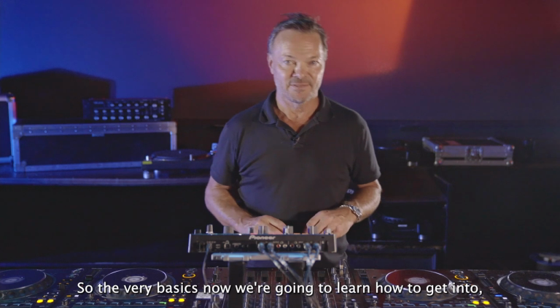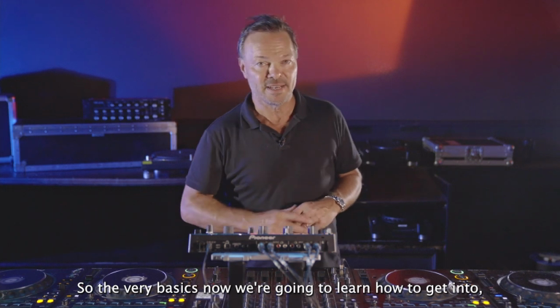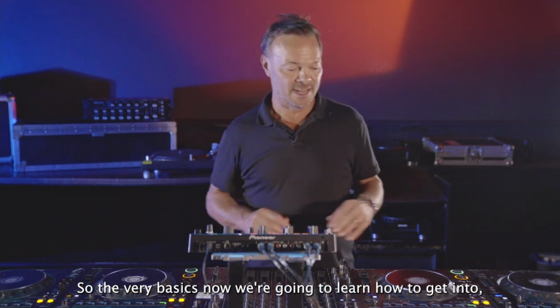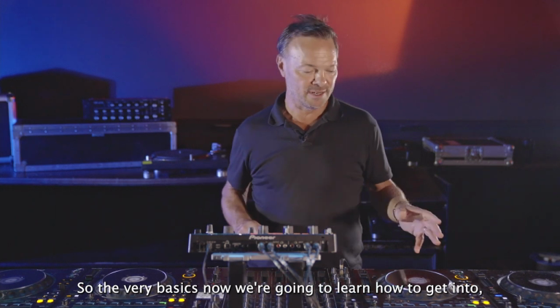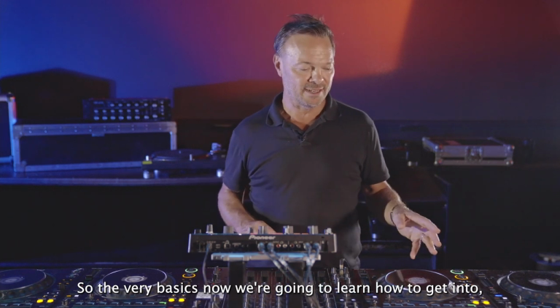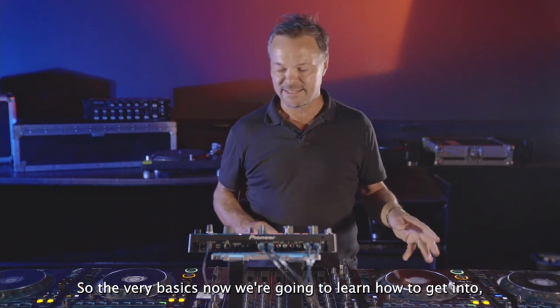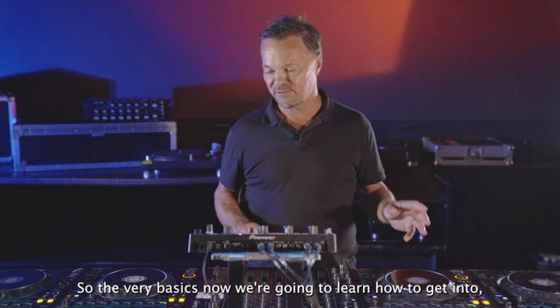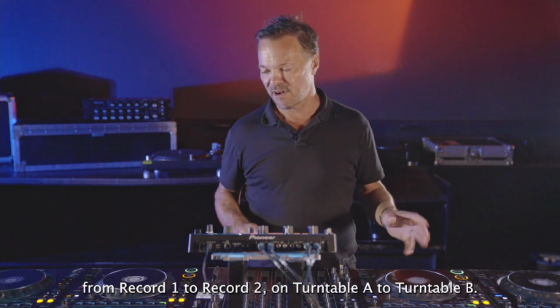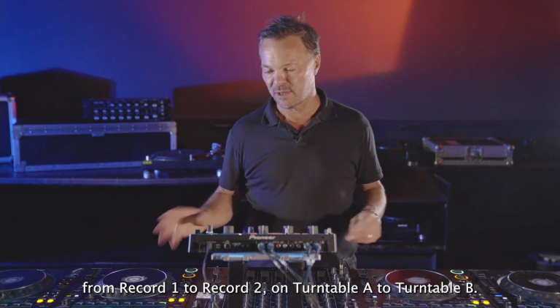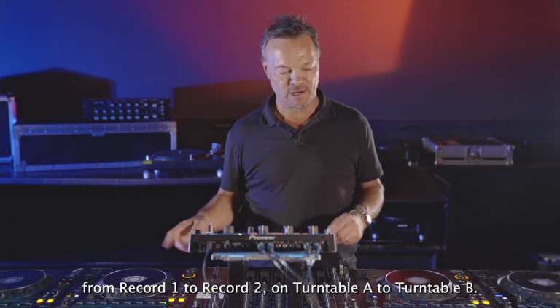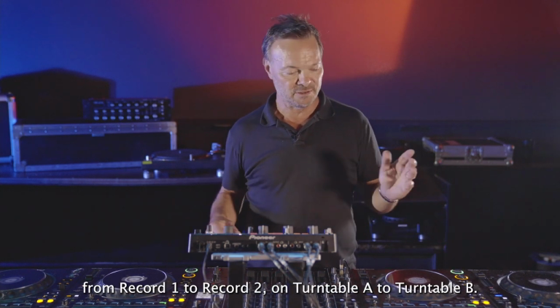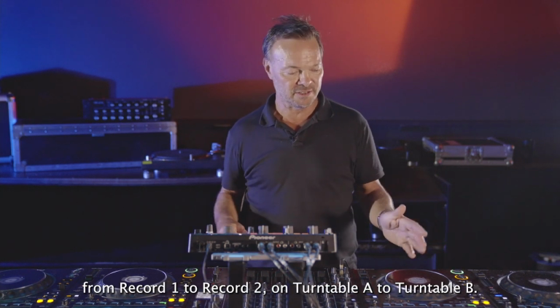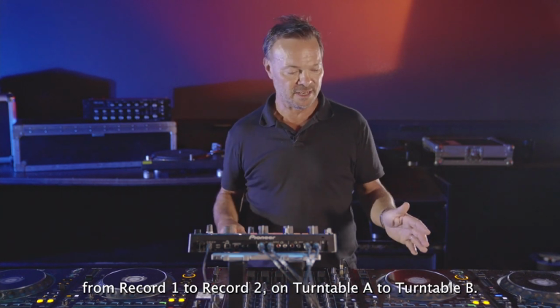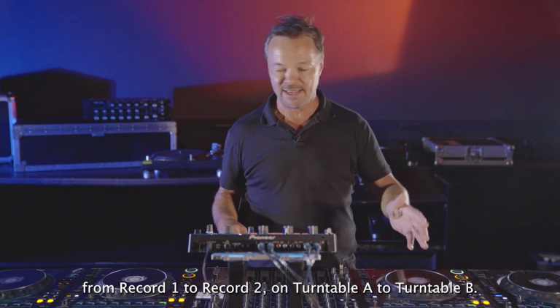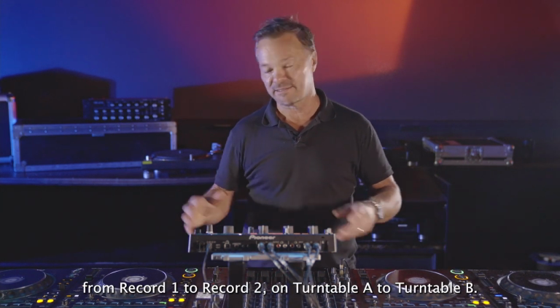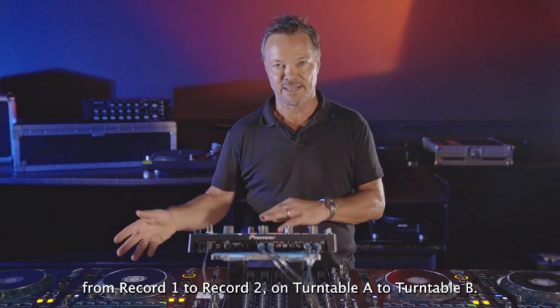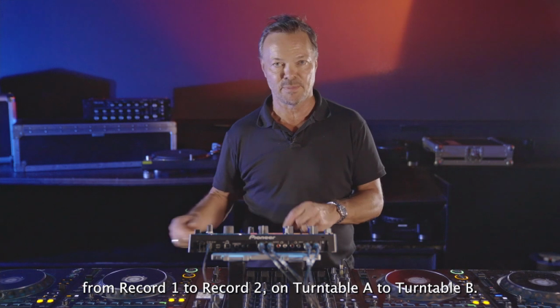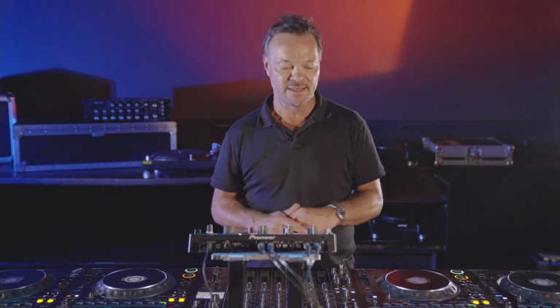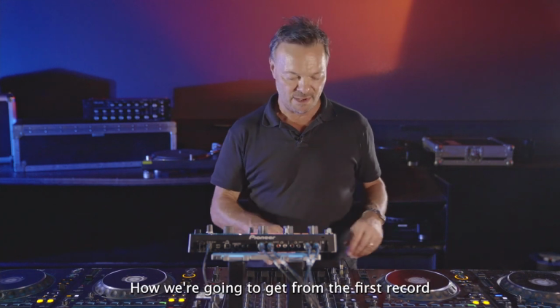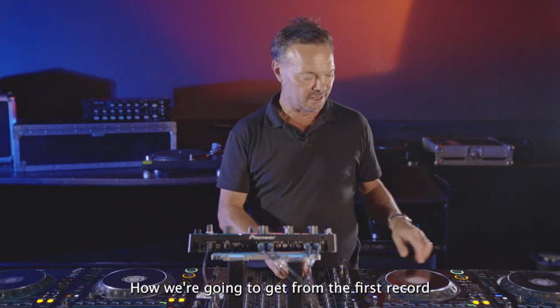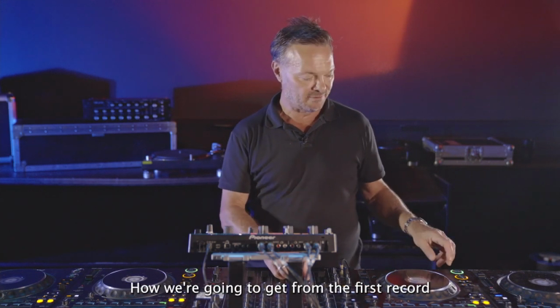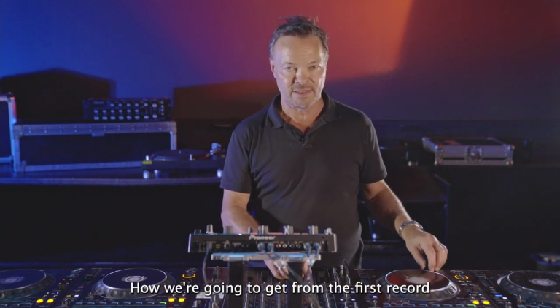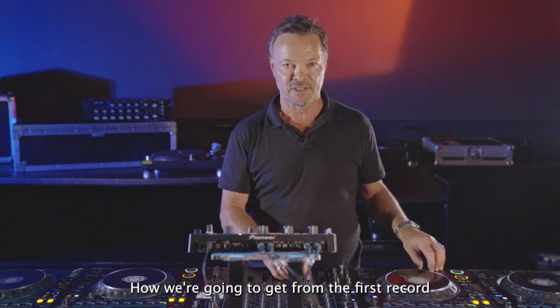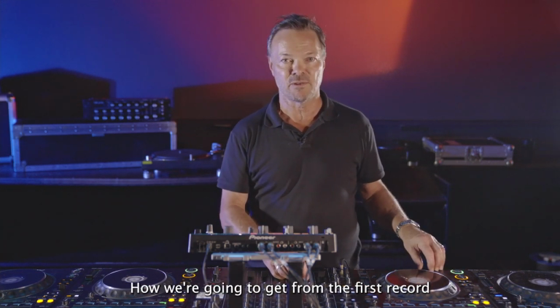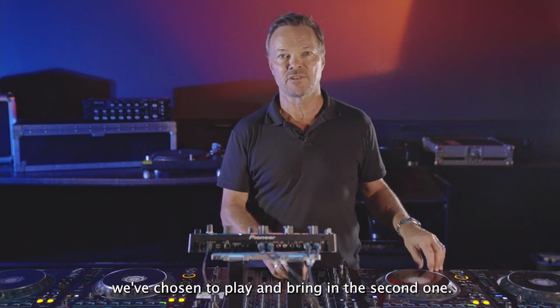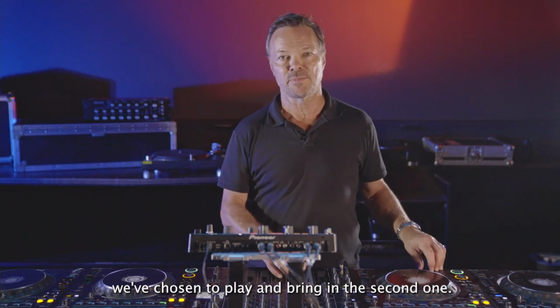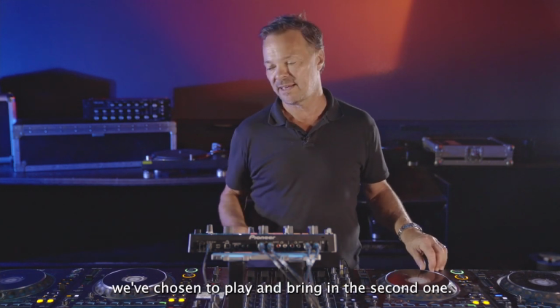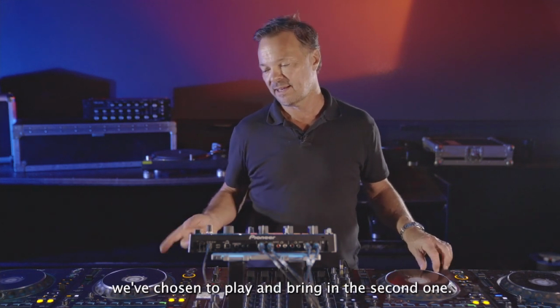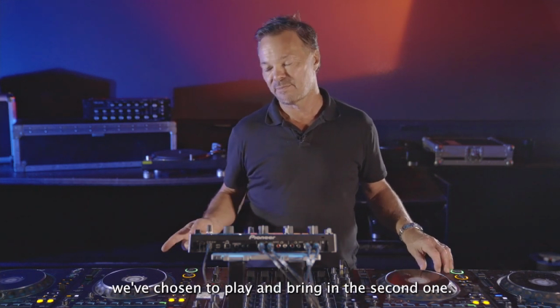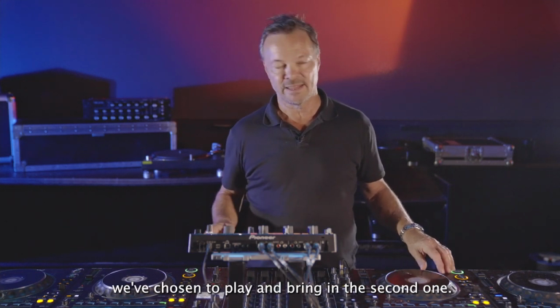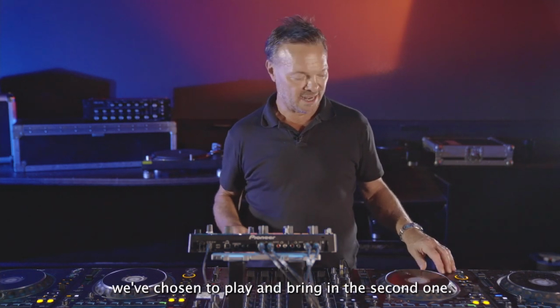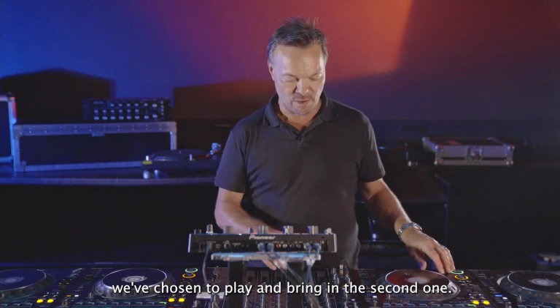So the very basics — we're going to learn how to get from record one to record two, from turntable A to turntable B. How we're going to get from the first record we've chosen to play and bring in the second one.